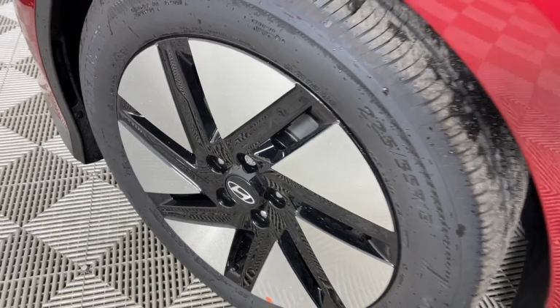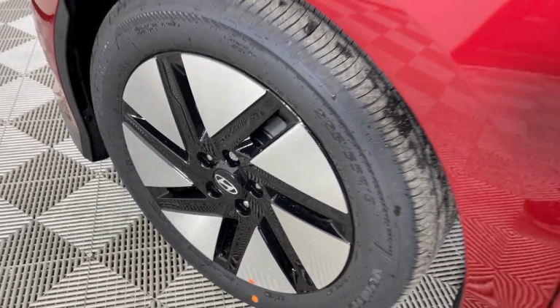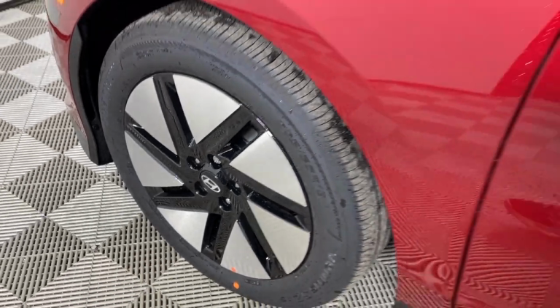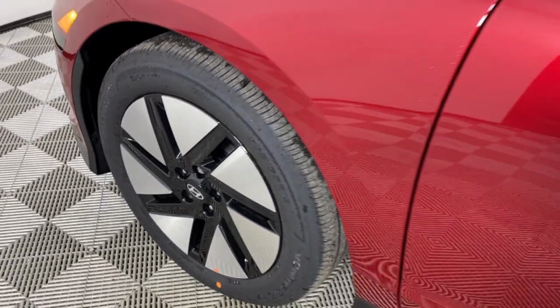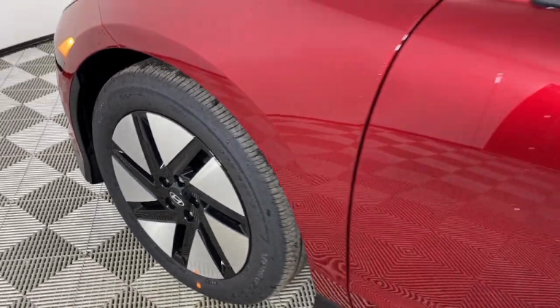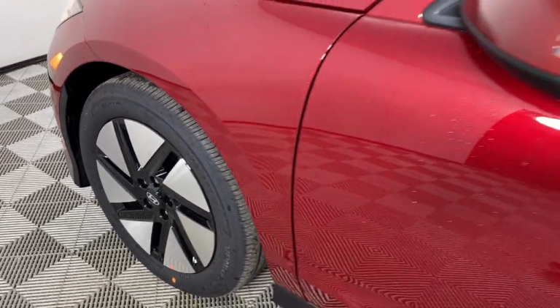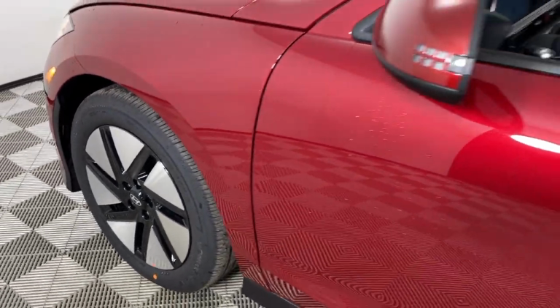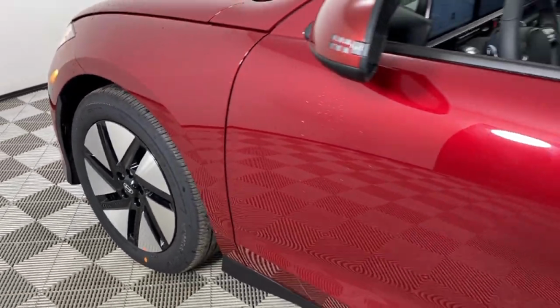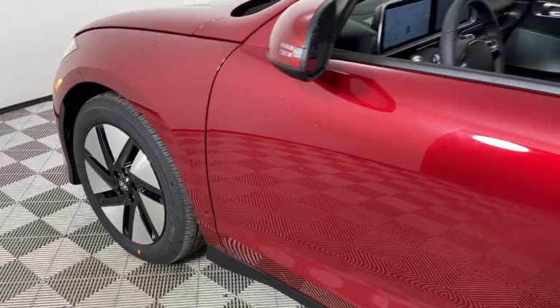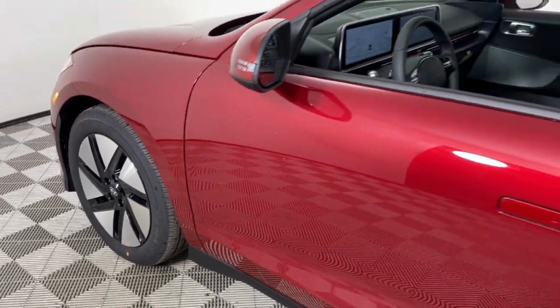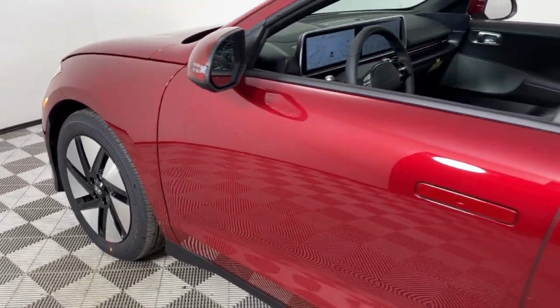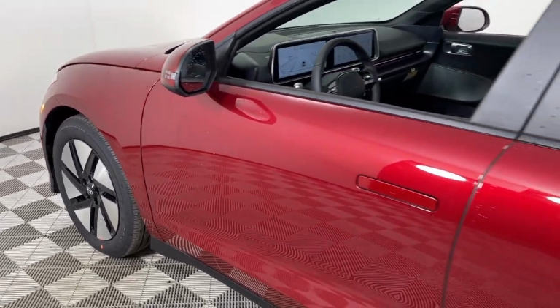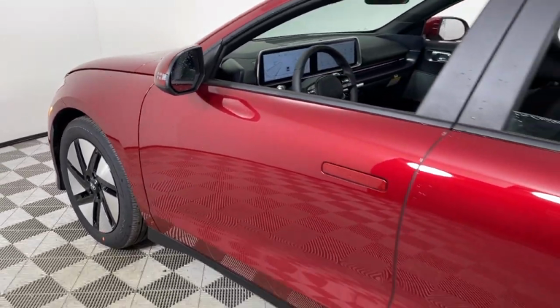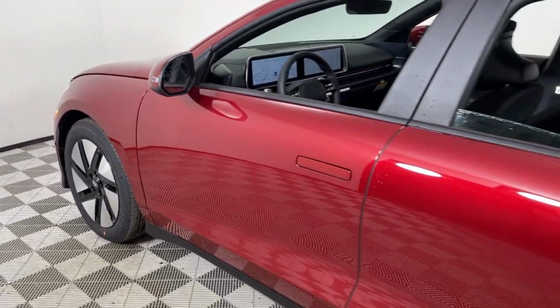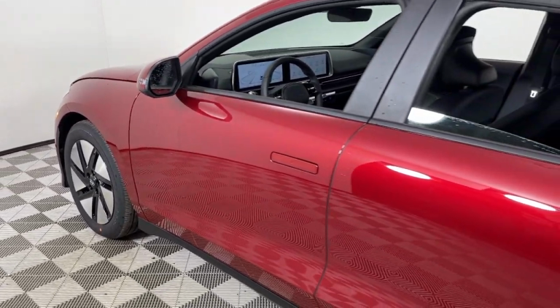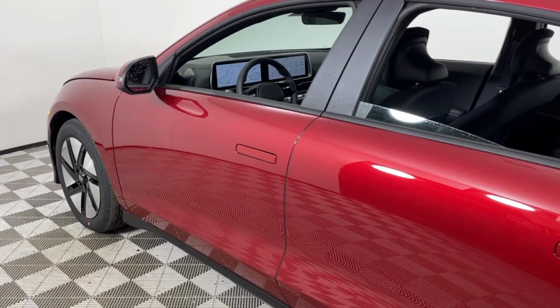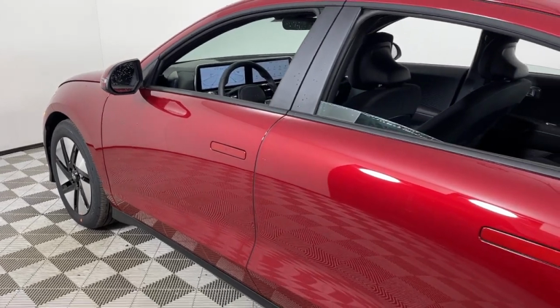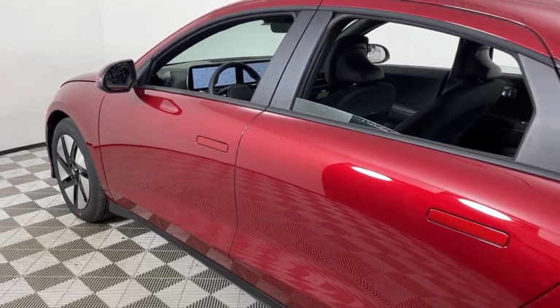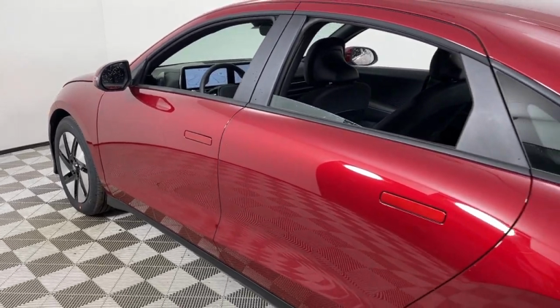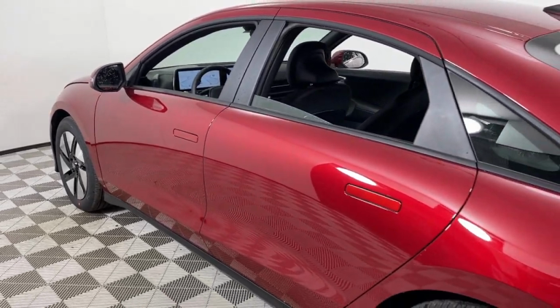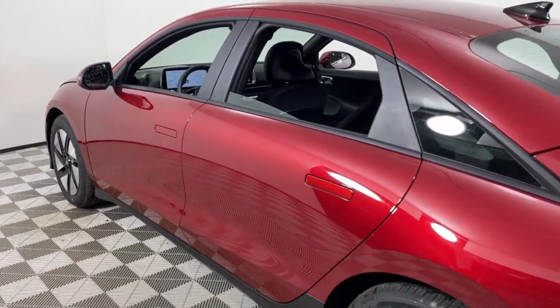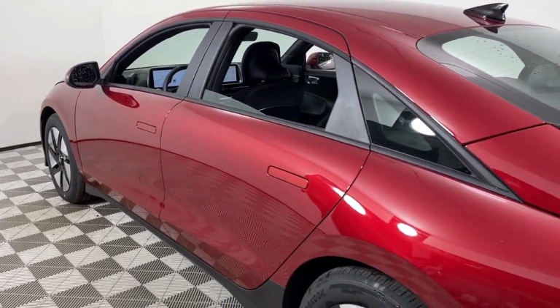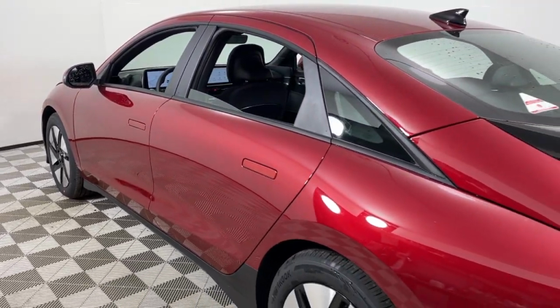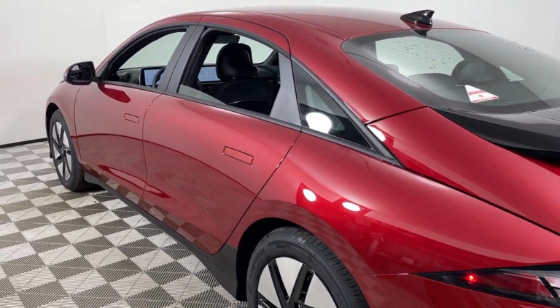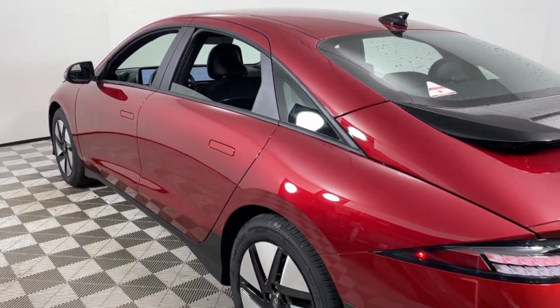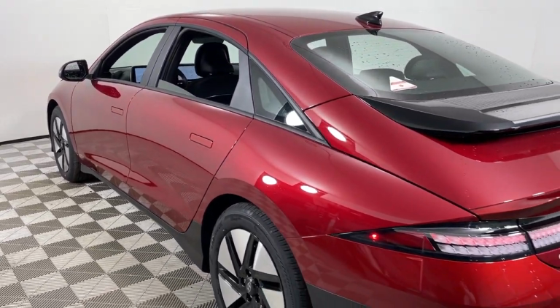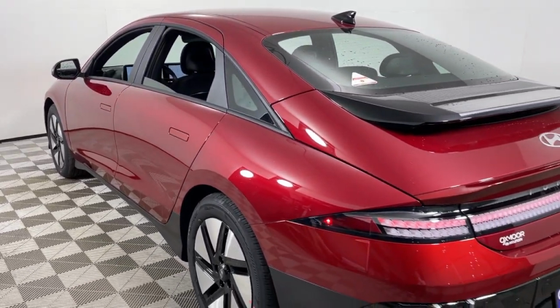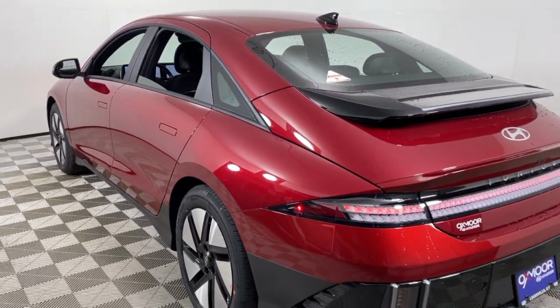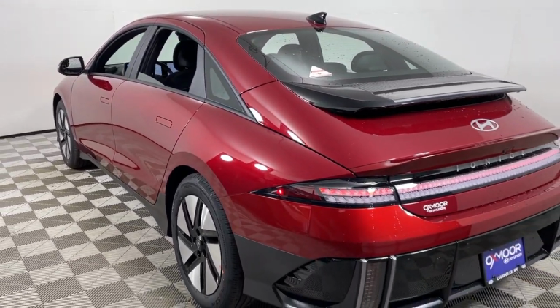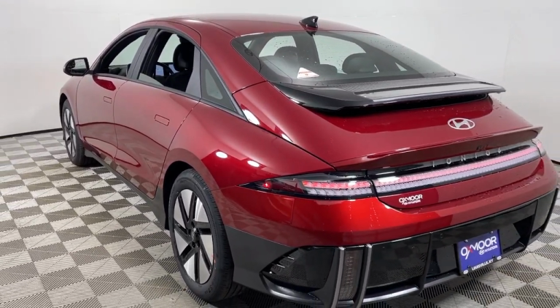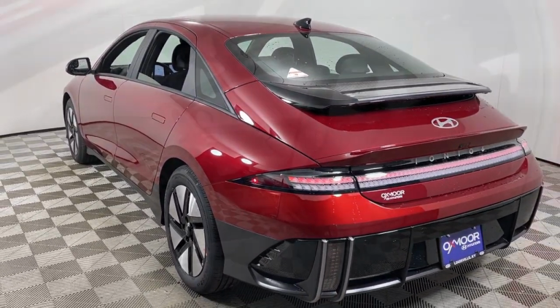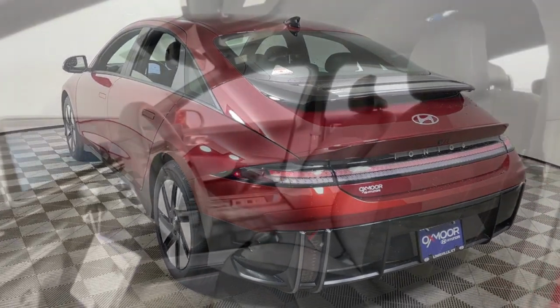Looking for your dream car? It could be the 2024 Hyundai Ioniq 6. Make every journey comfortable and climate-friendly in this striking Ioniq 6.